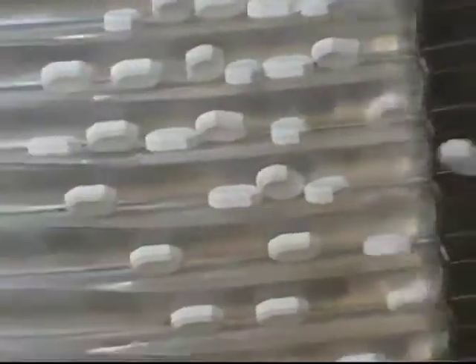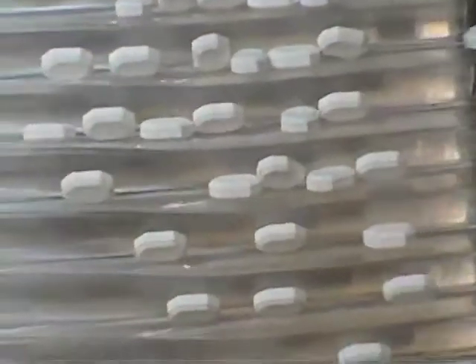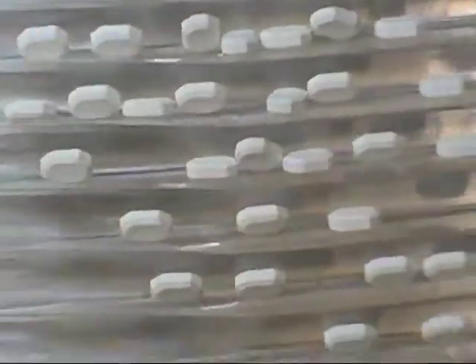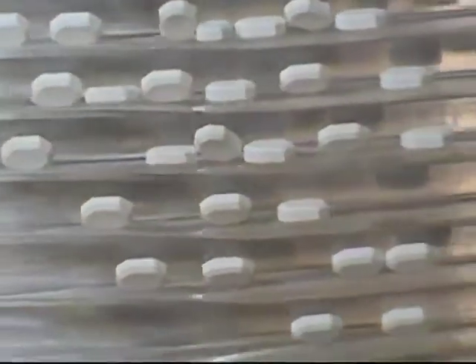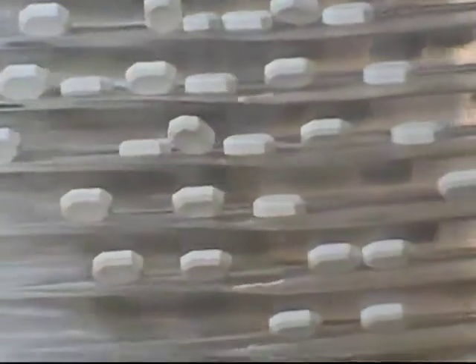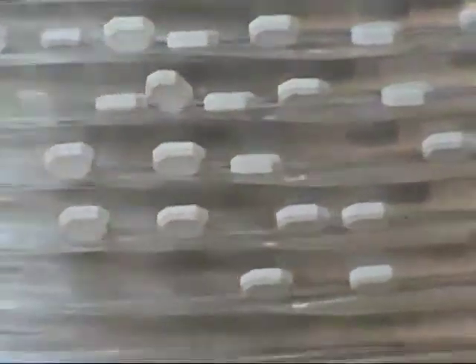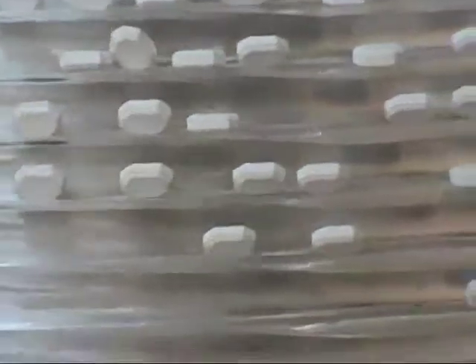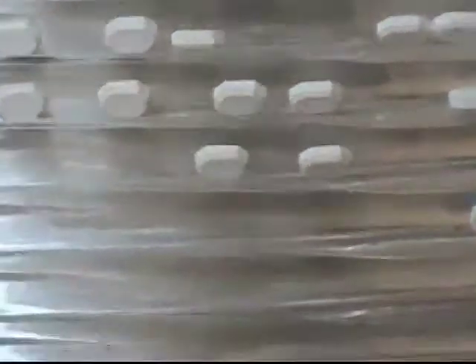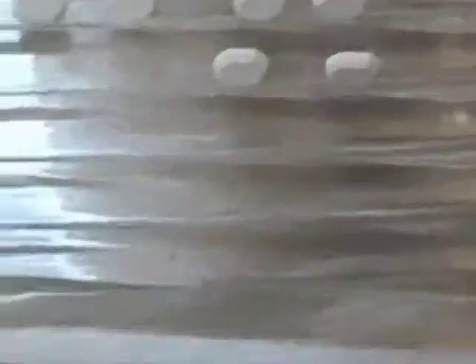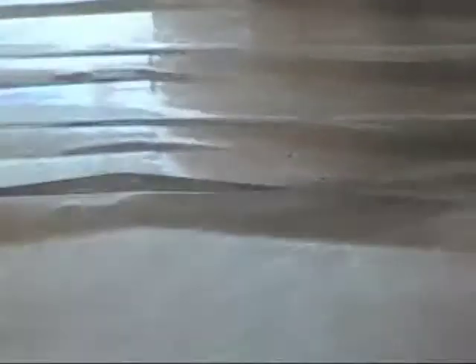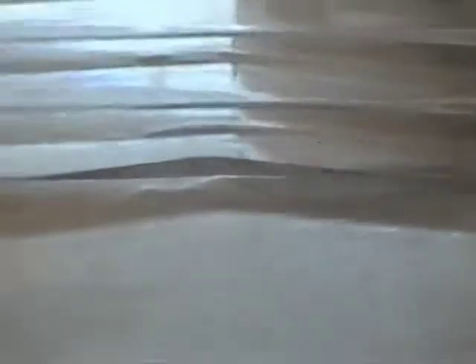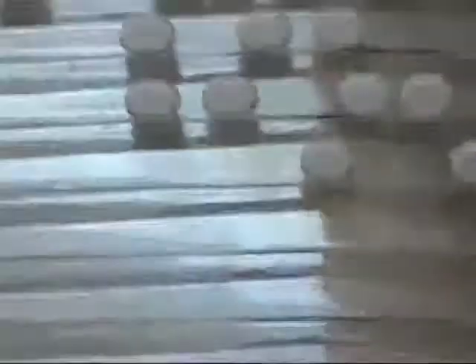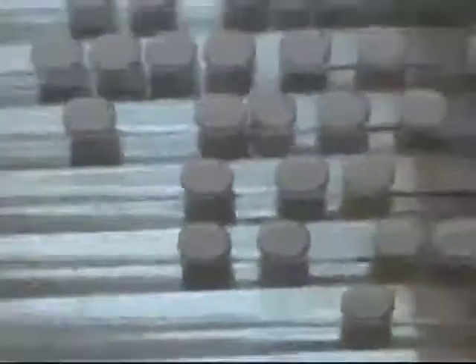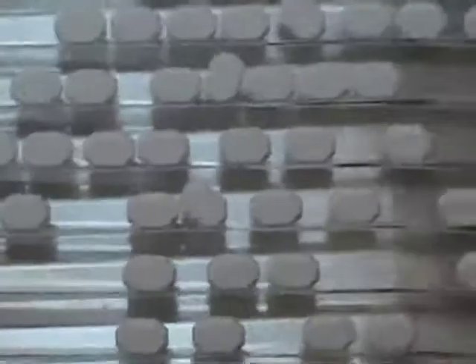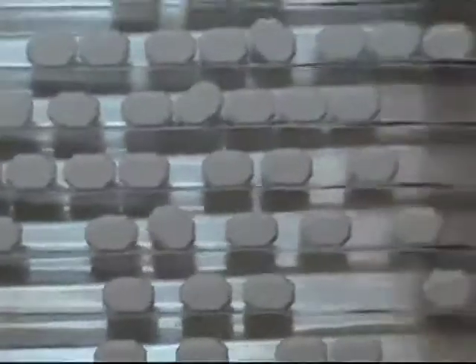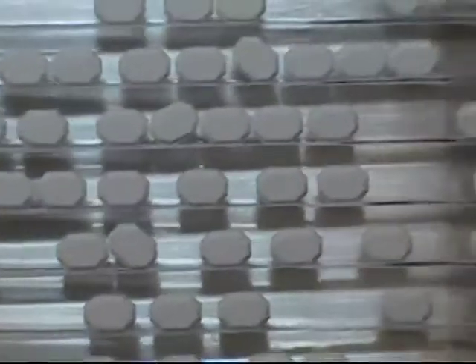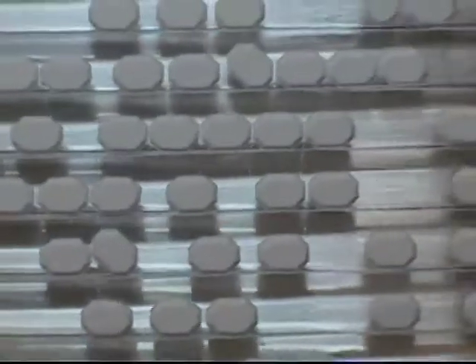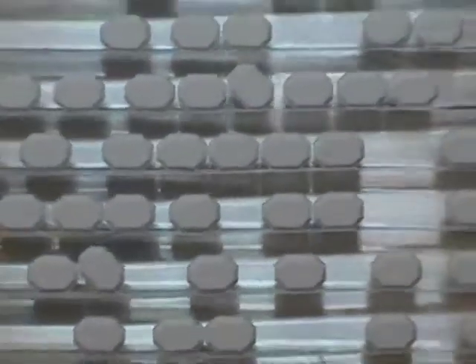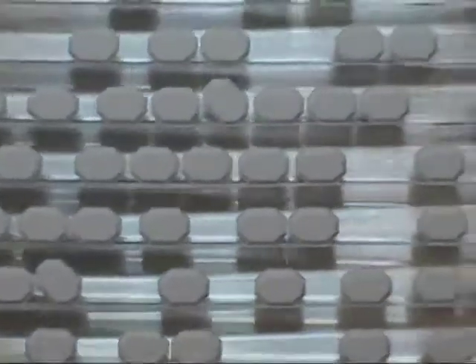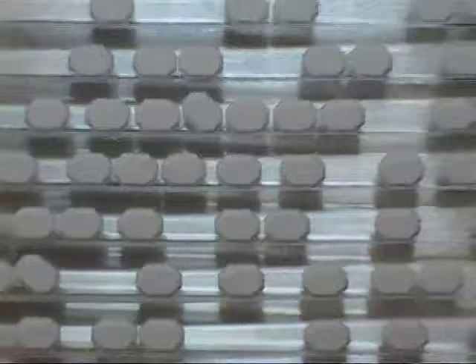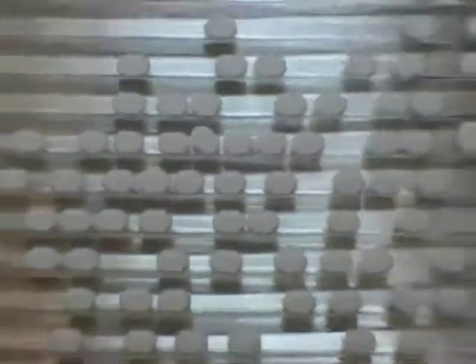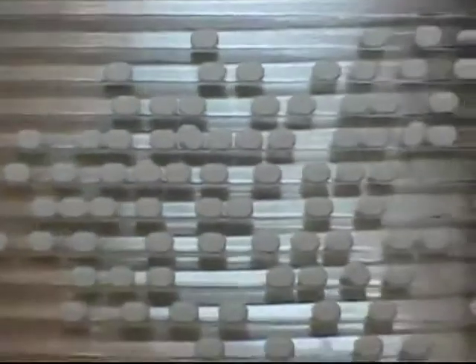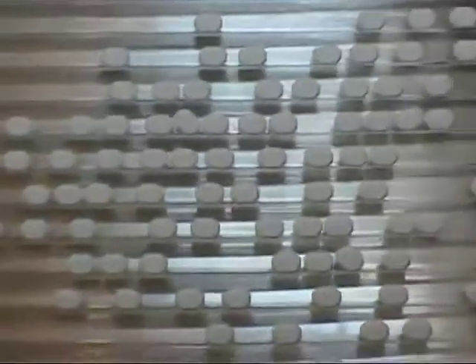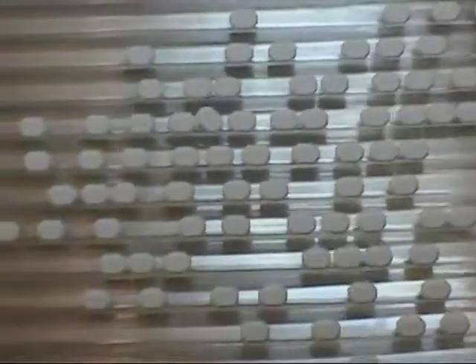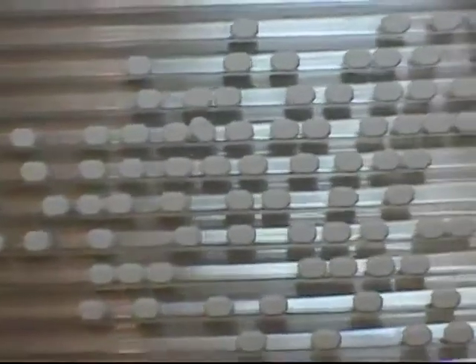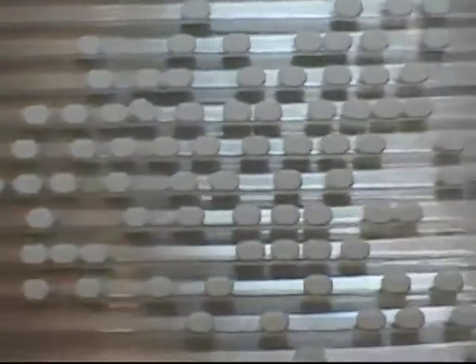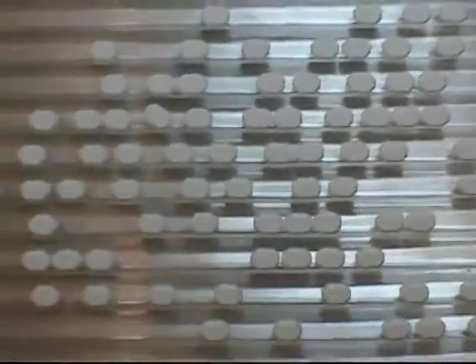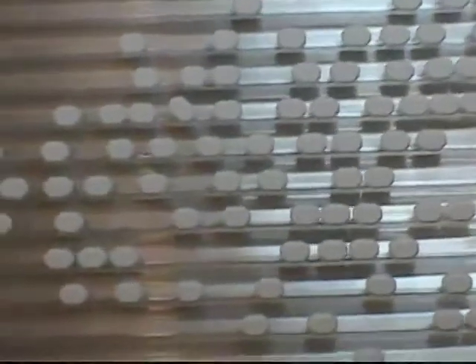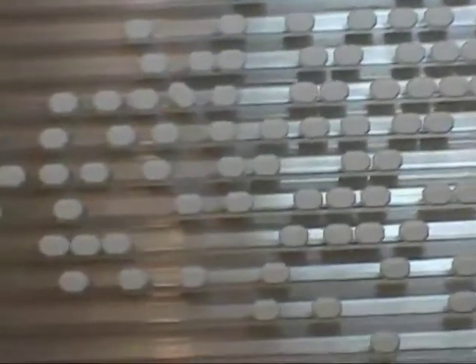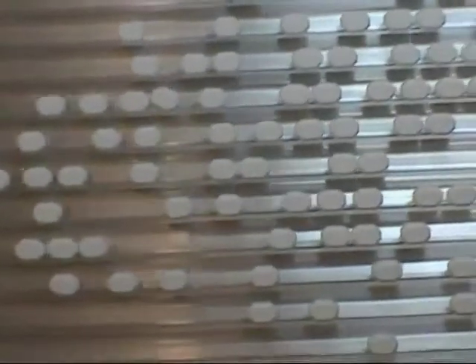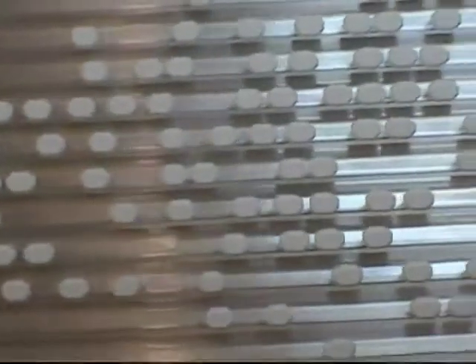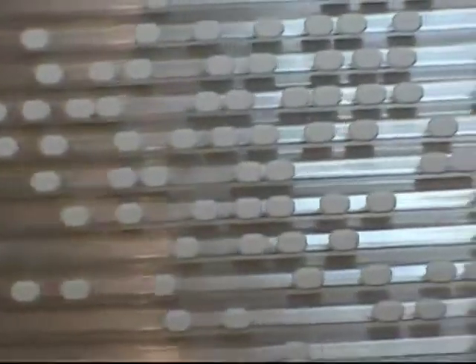In addition to the clear acrylic table that is shown here, we also offer a solid white polypropylene table. The tables have 15 channels and the machine can handle up to 60,000 tablets an hour.